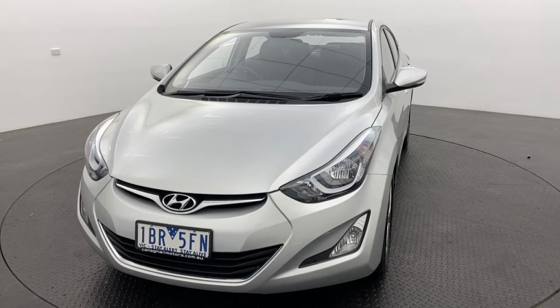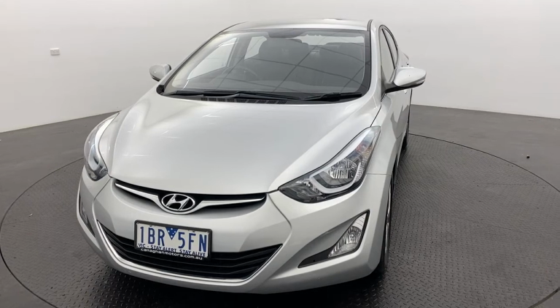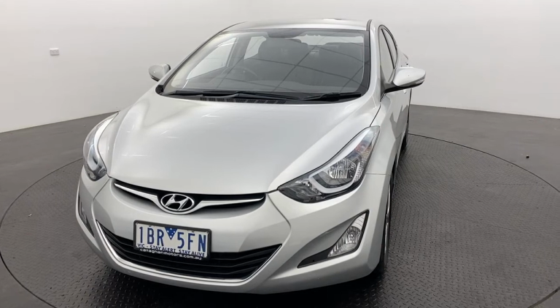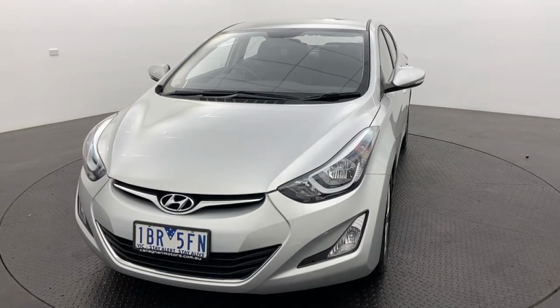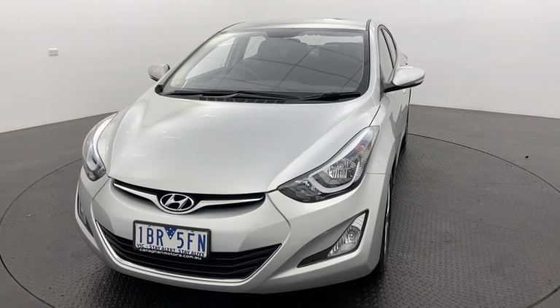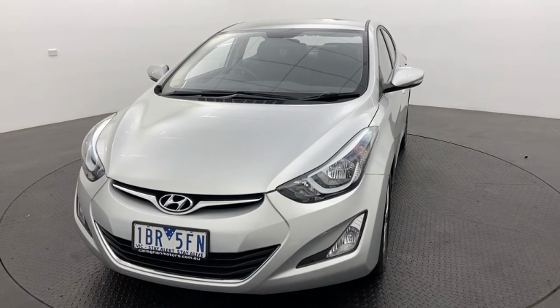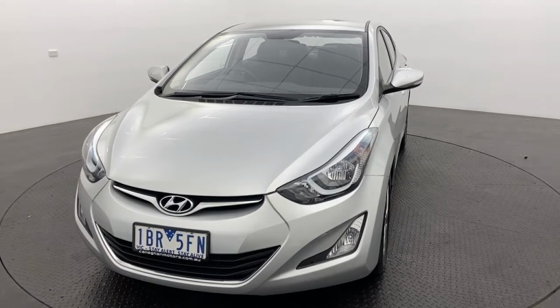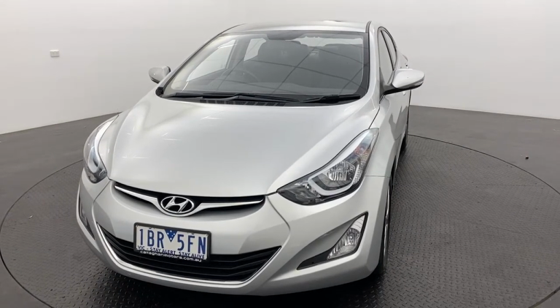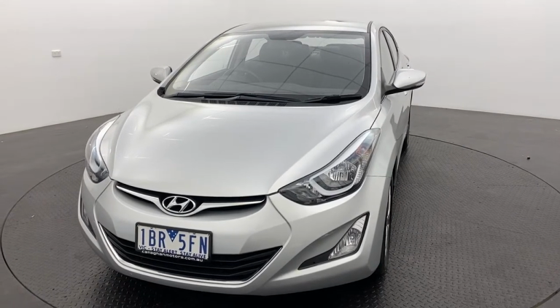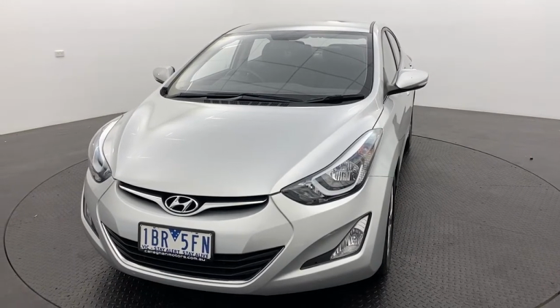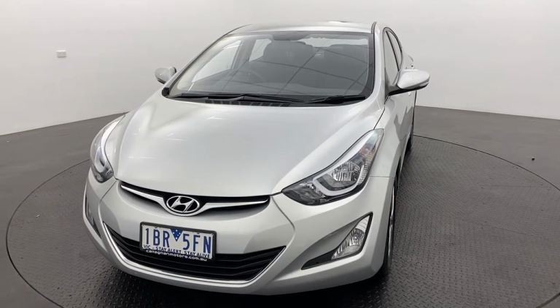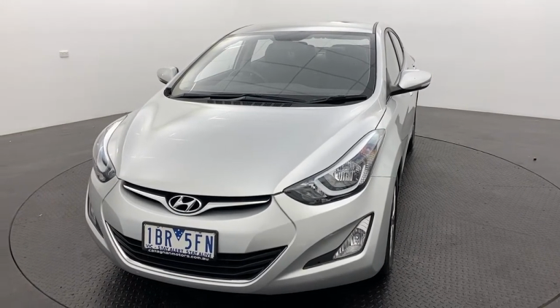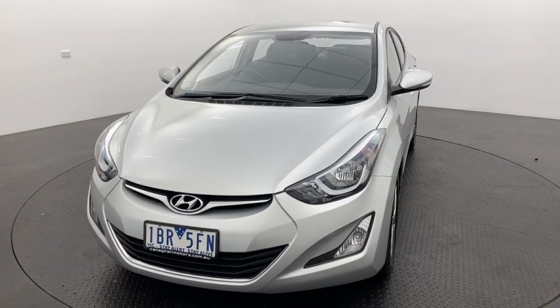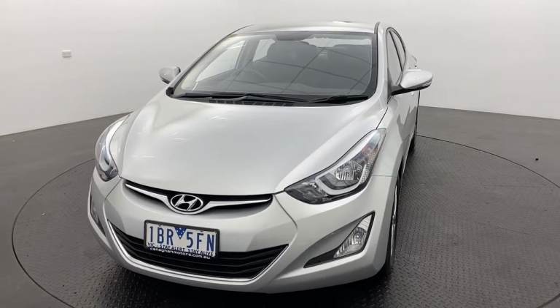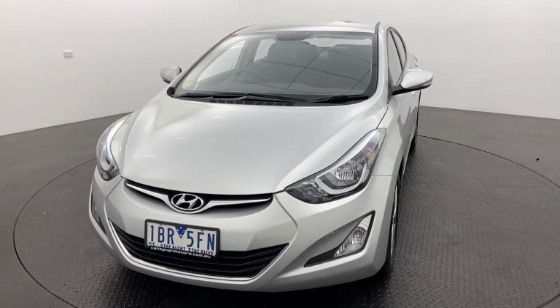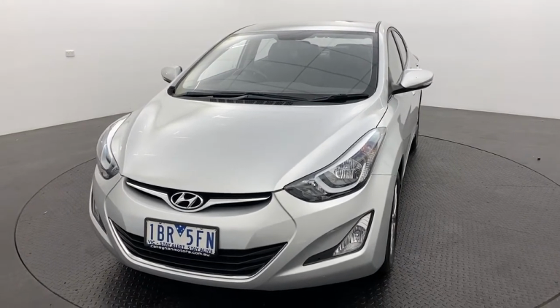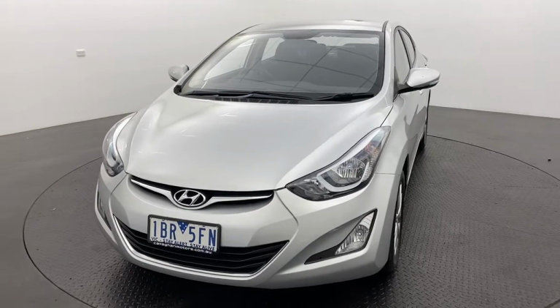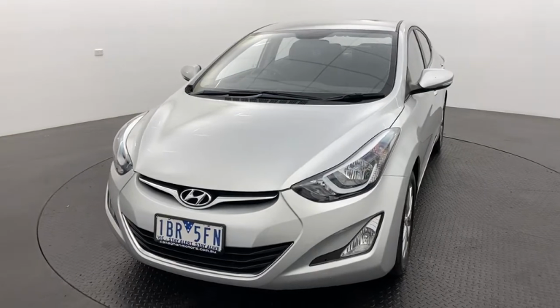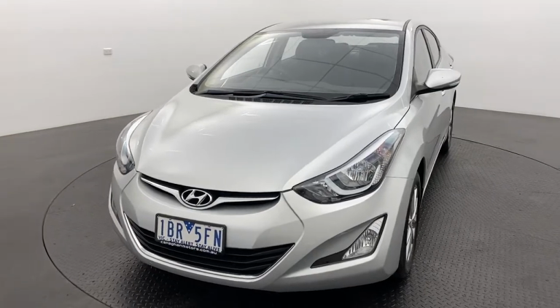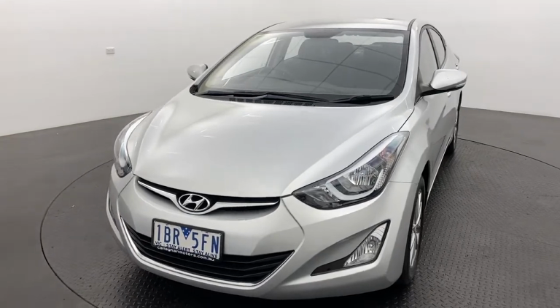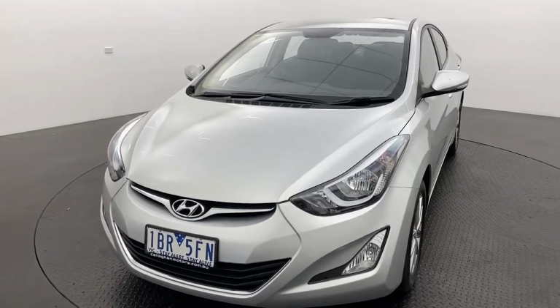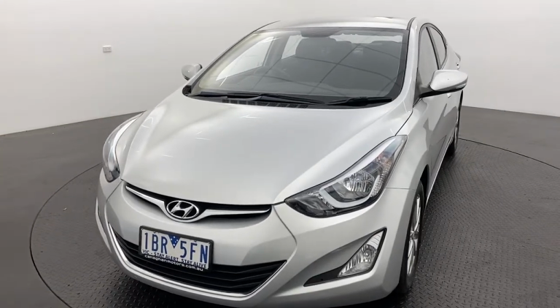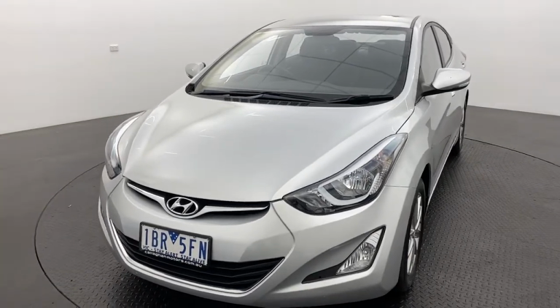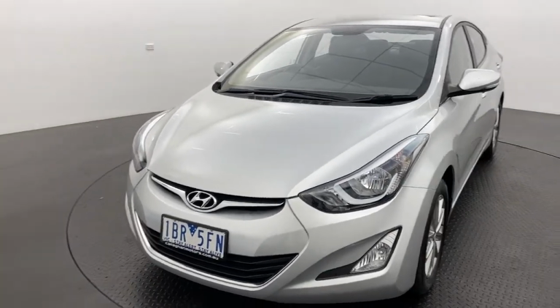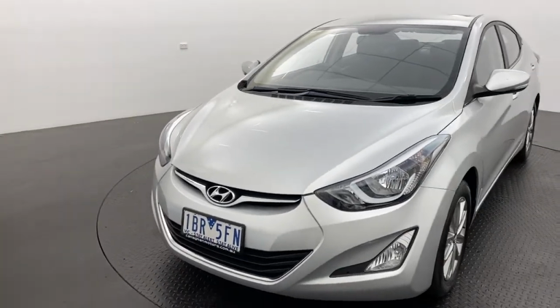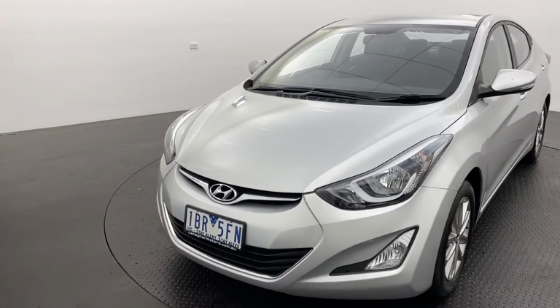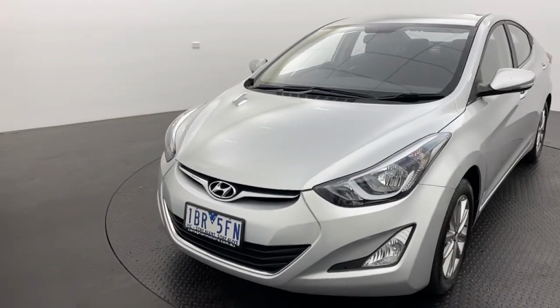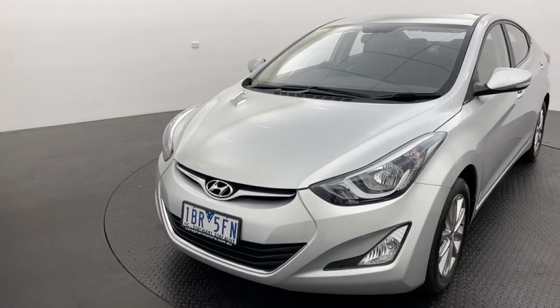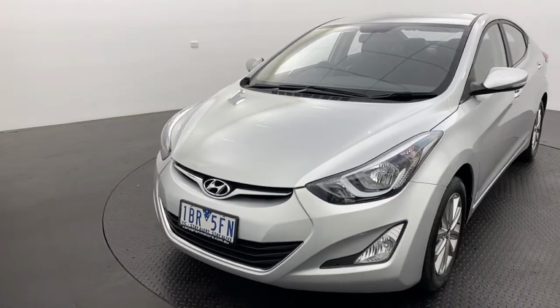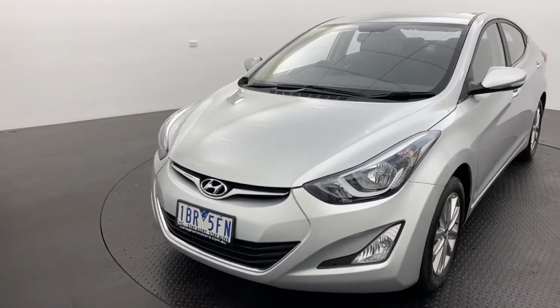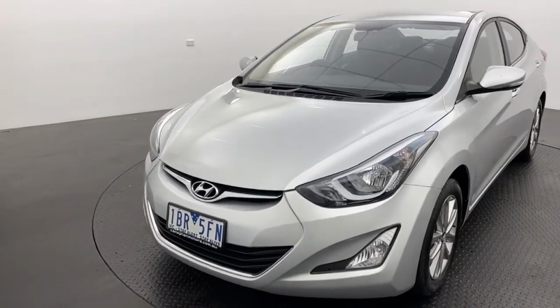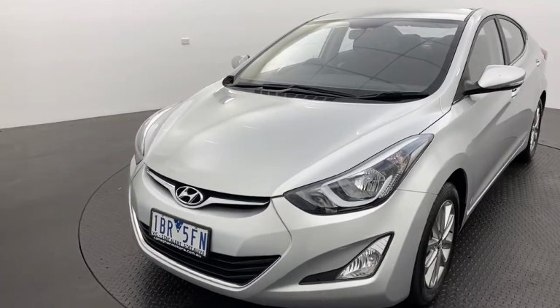Hello and thank you for your interest in our 2014 Hyundai Elantra Trophy. This trophy was the top of its range when it came out and it will not be around for long.